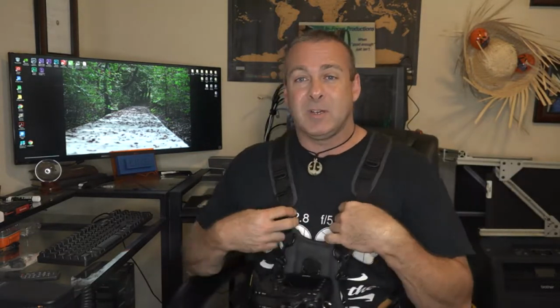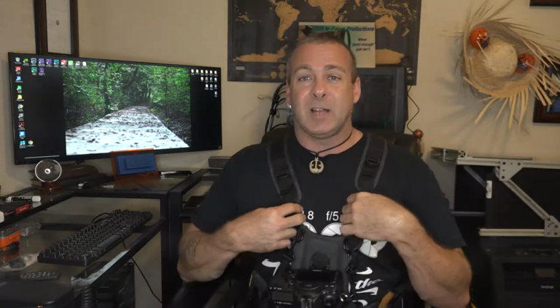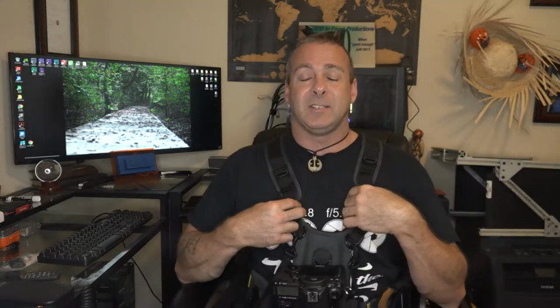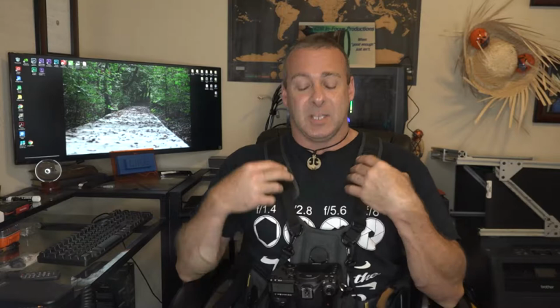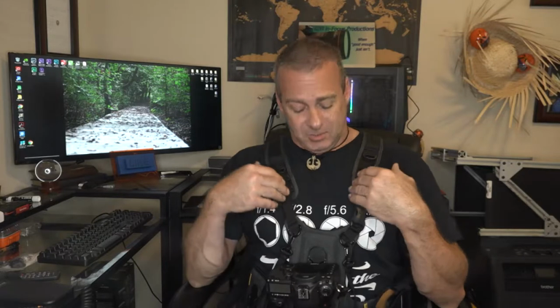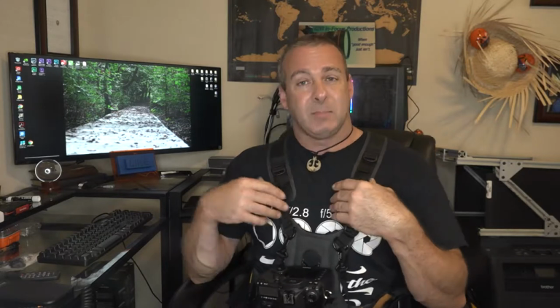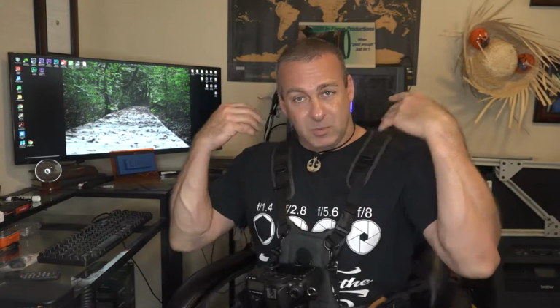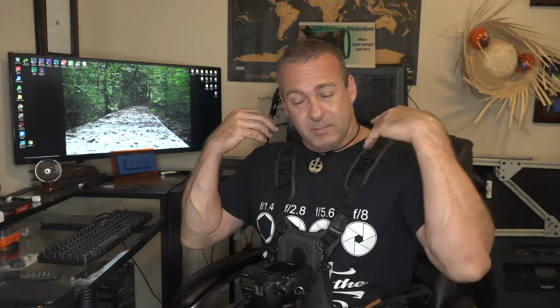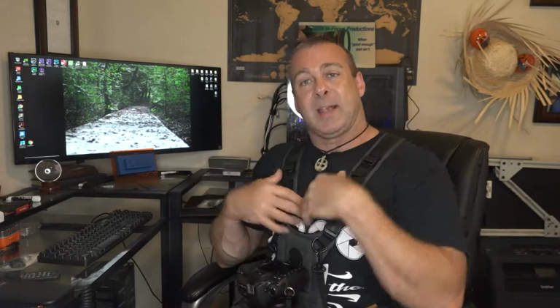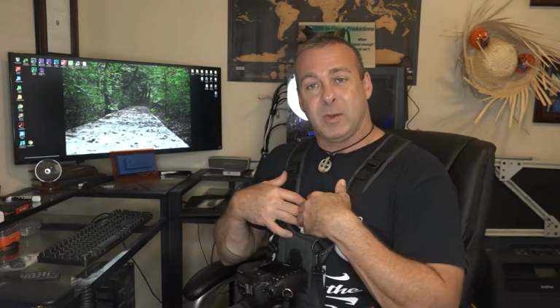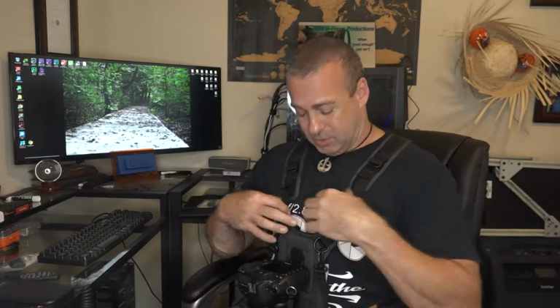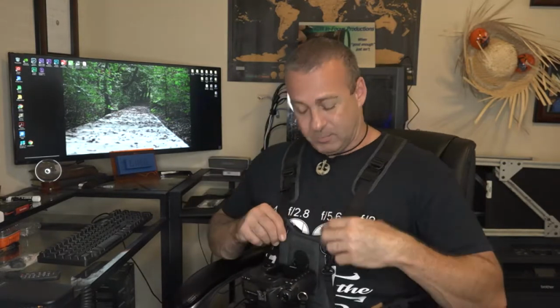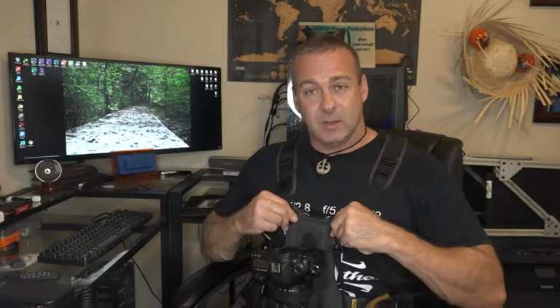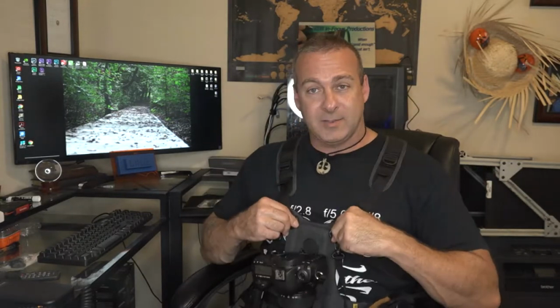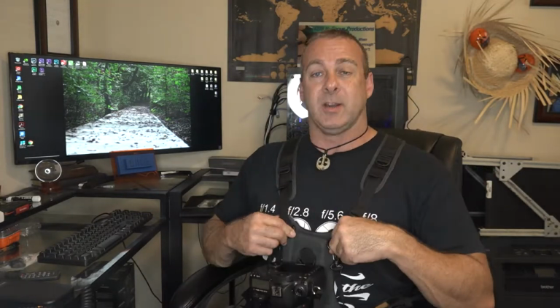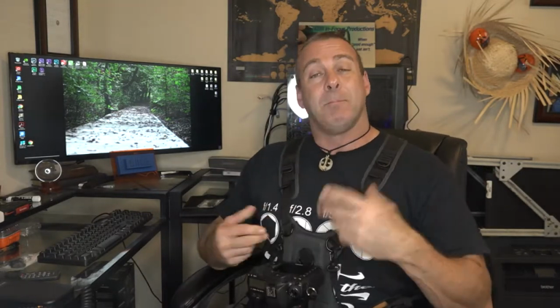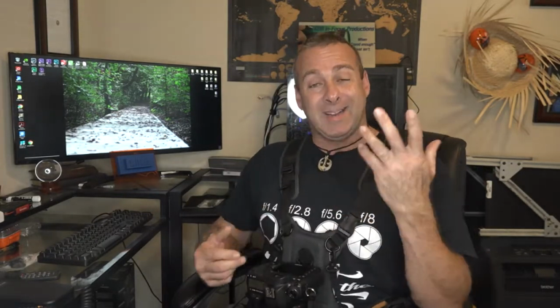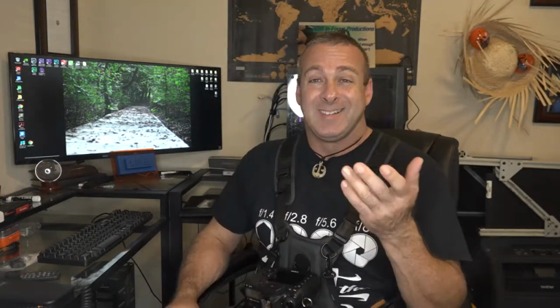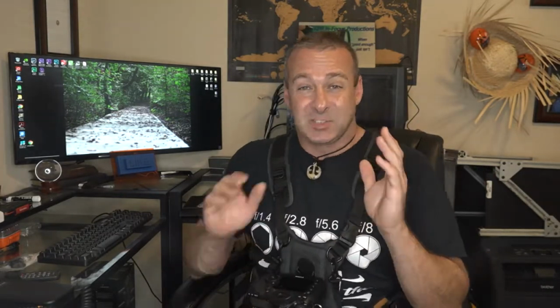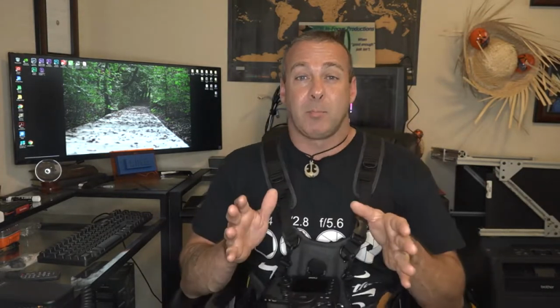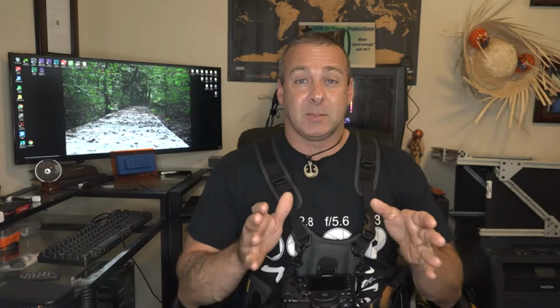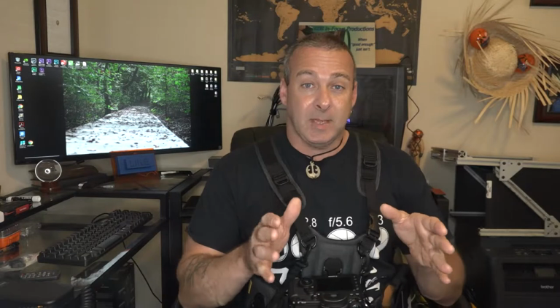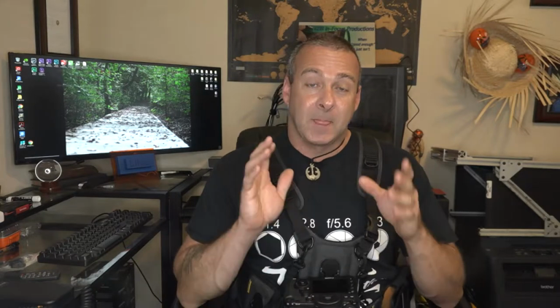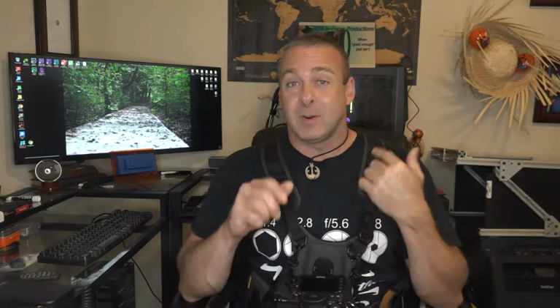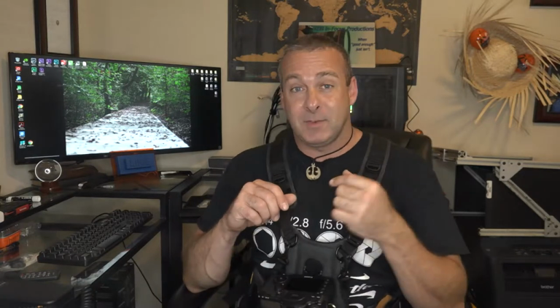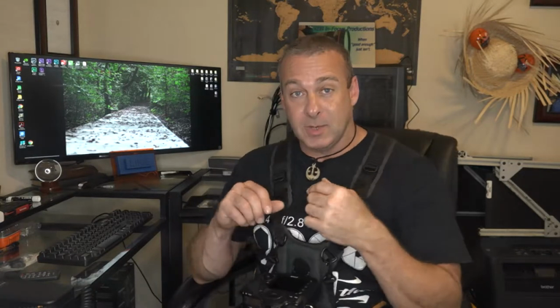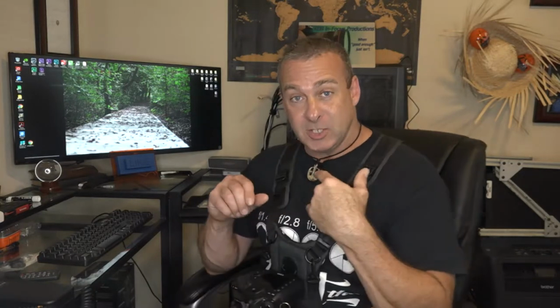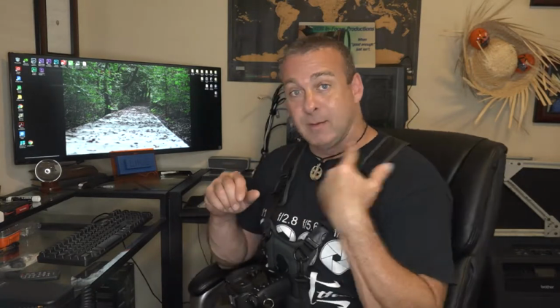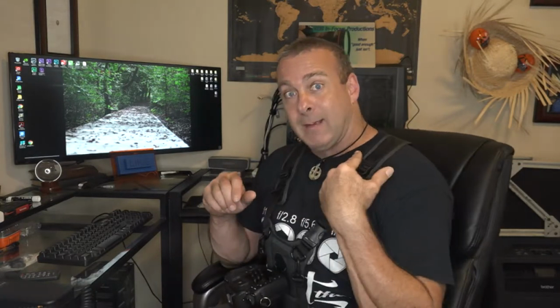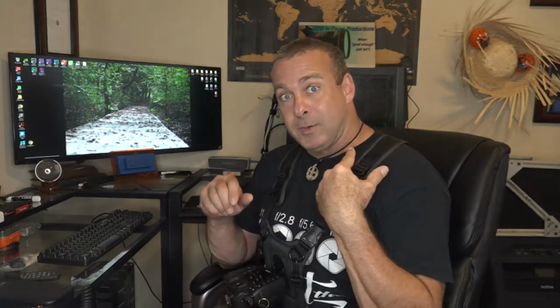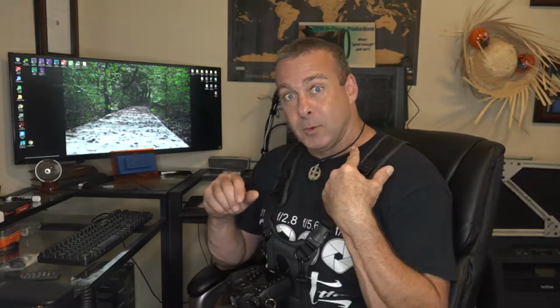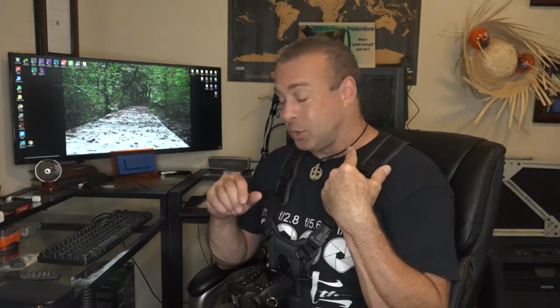On hot days, you'll get a little bit of sweat on your back and chest from the pads on here. But that's a small price to pay for not having to go get an adjustment after you do a photo shoot.